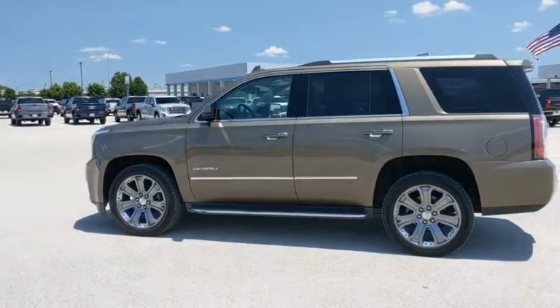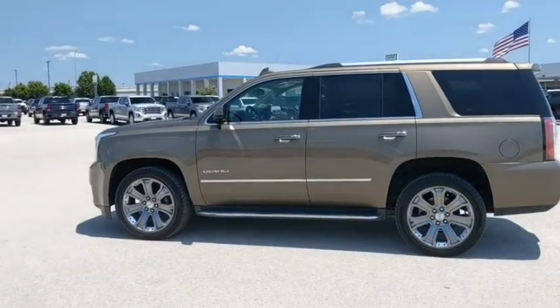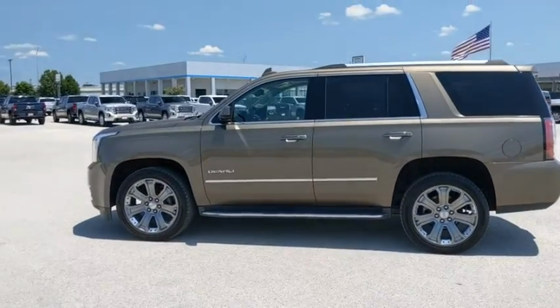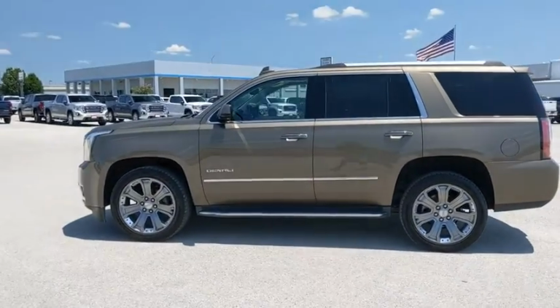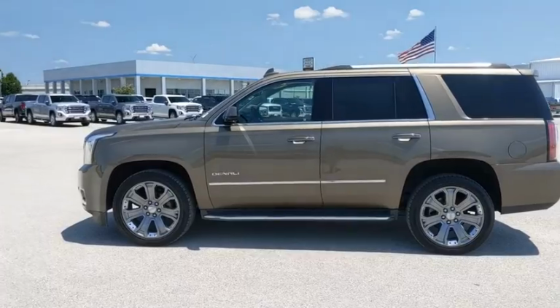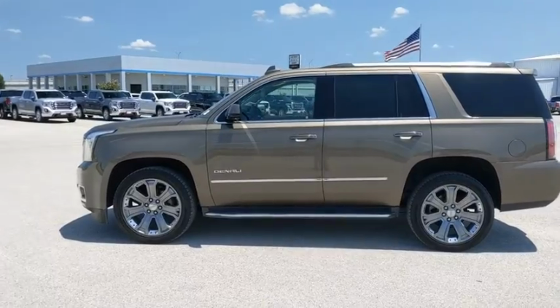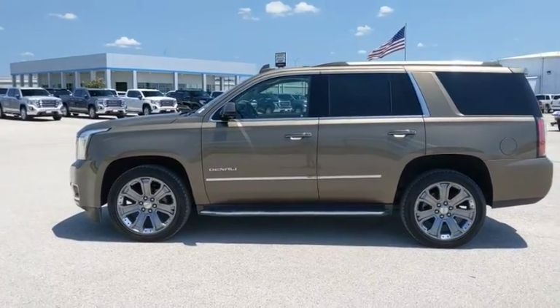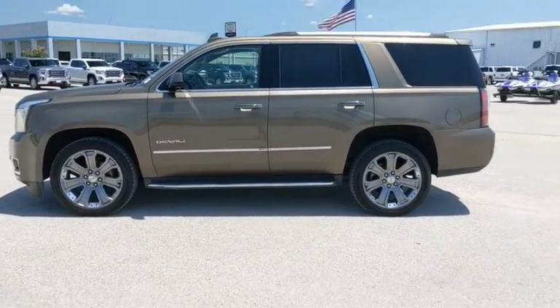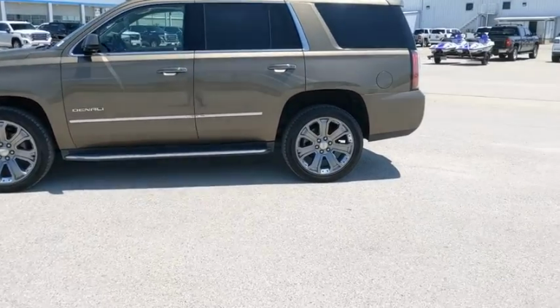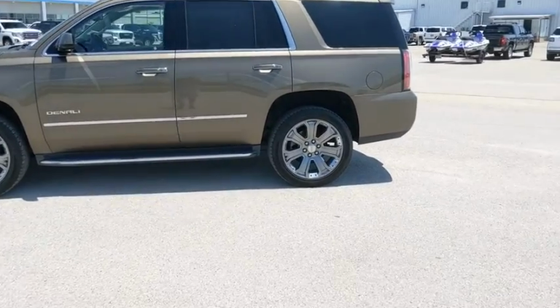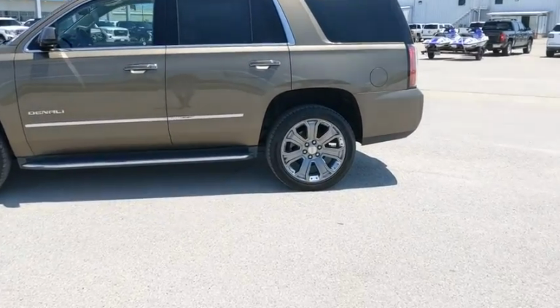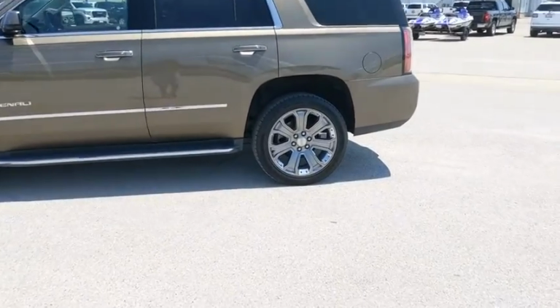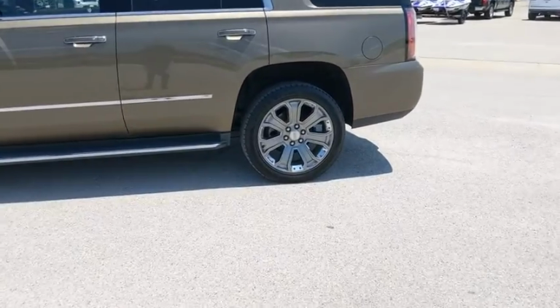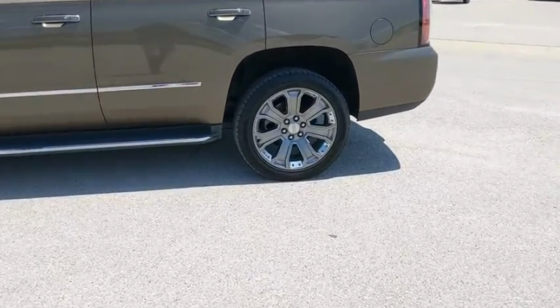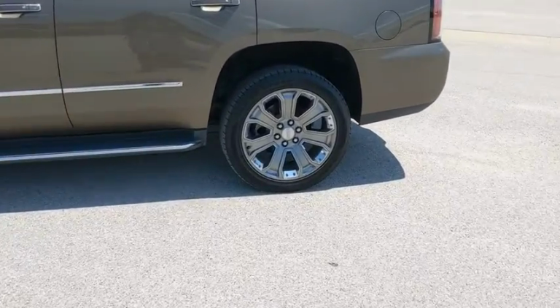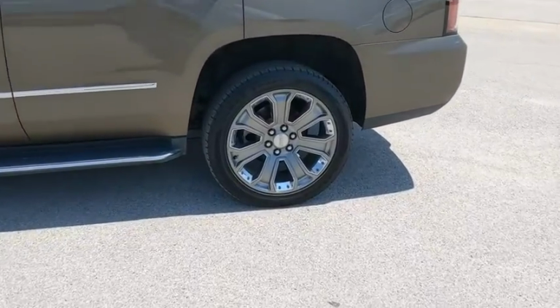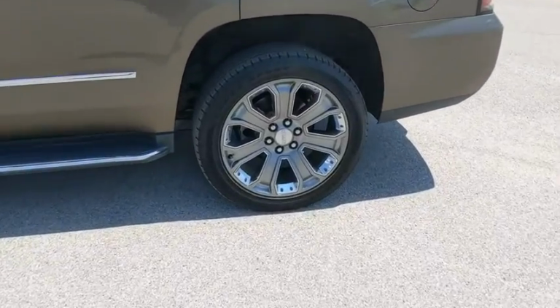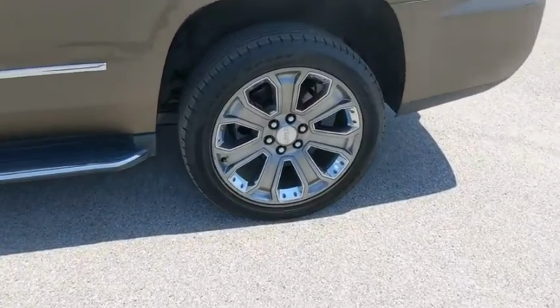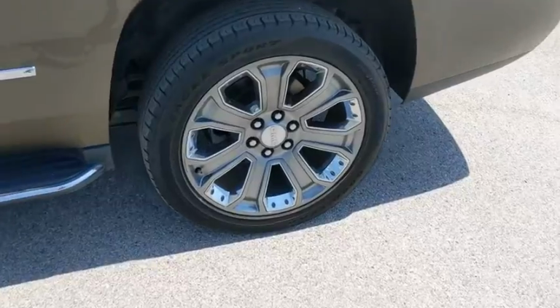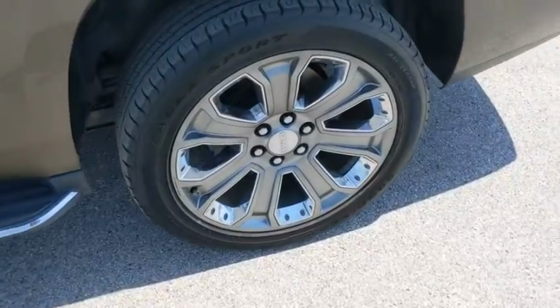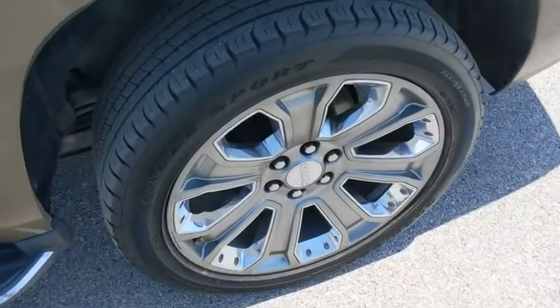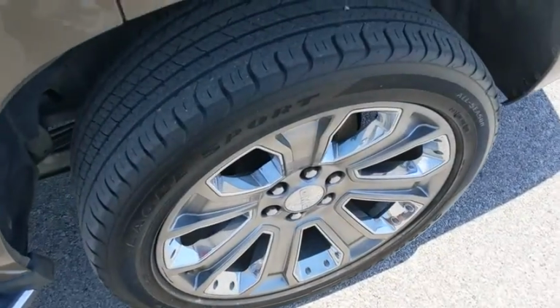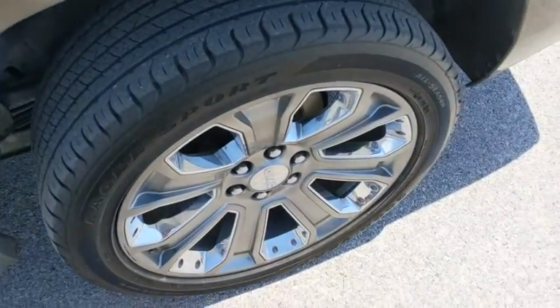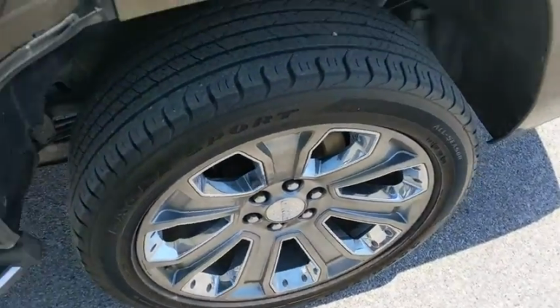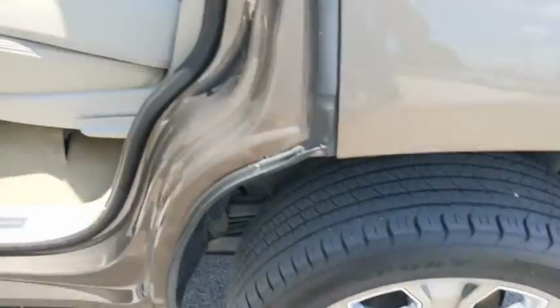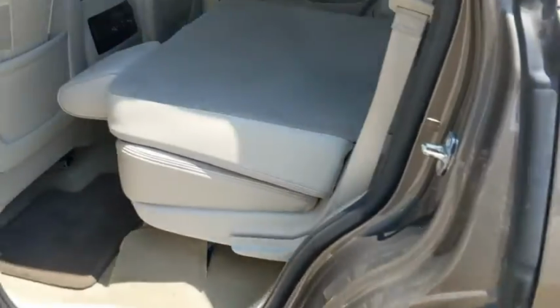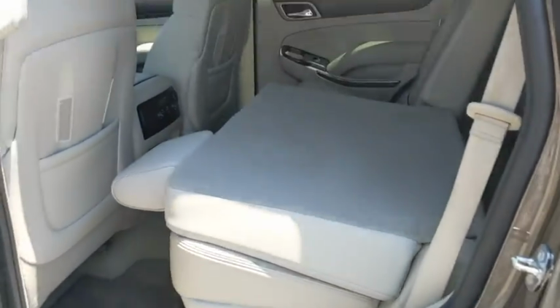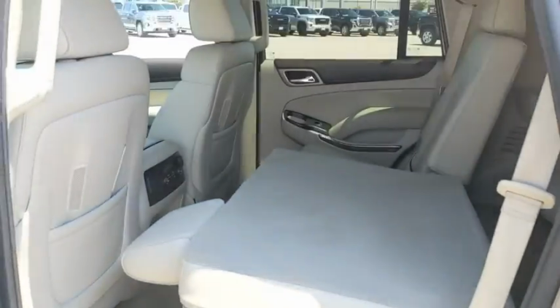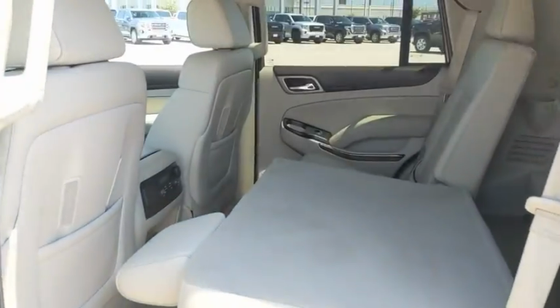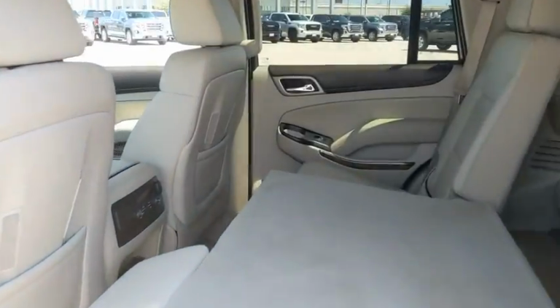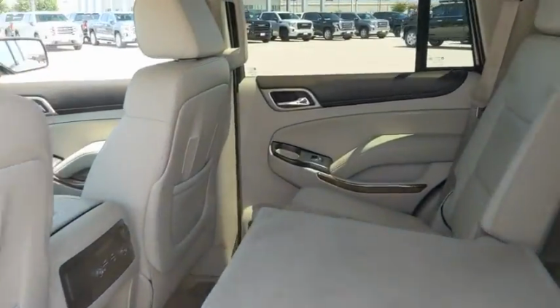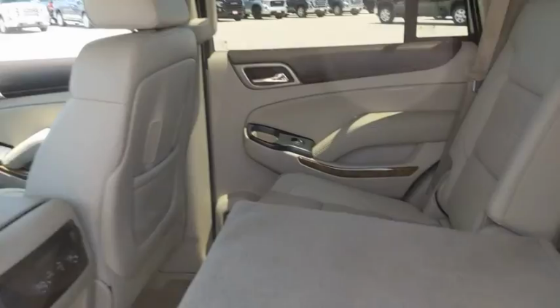Here are some of this vehicle's great options: power passenger seat, keyless entry, steering wheel audio controls, traction control, anti-lock braking system, lane departure warning, and stability control.